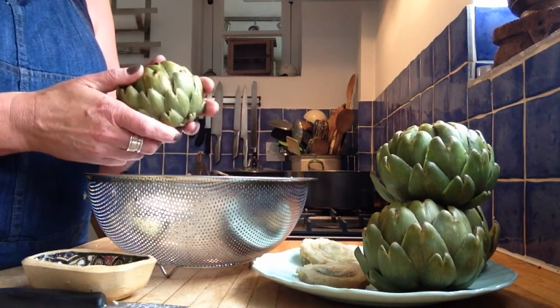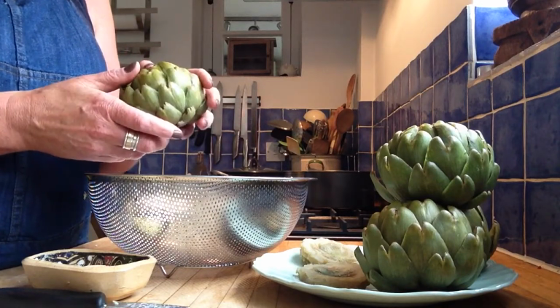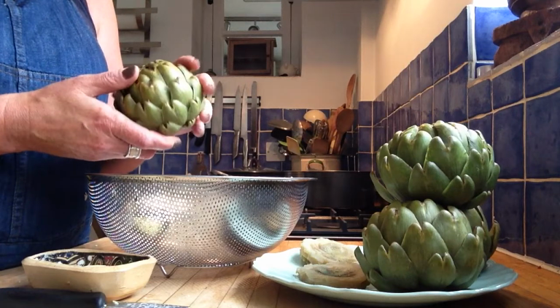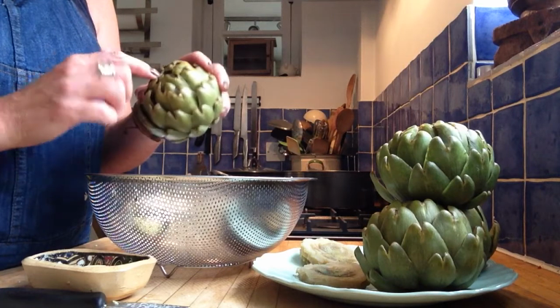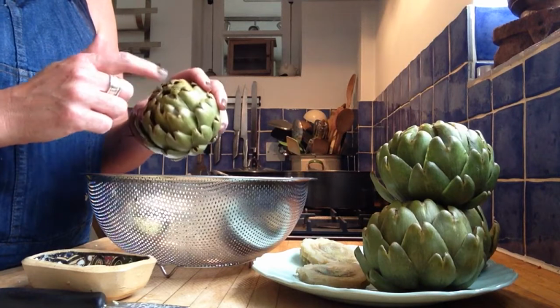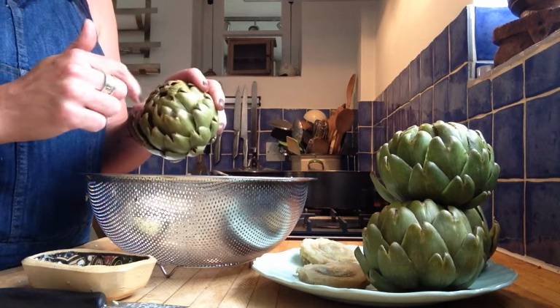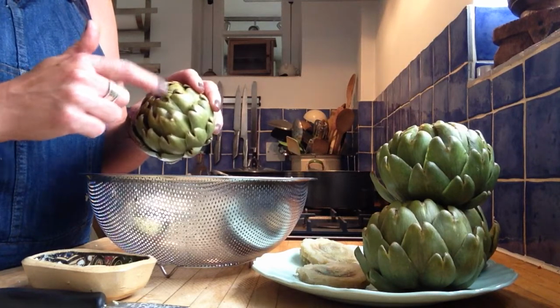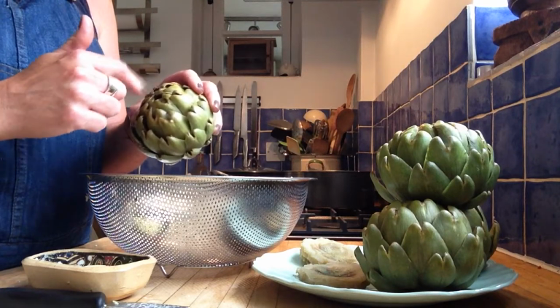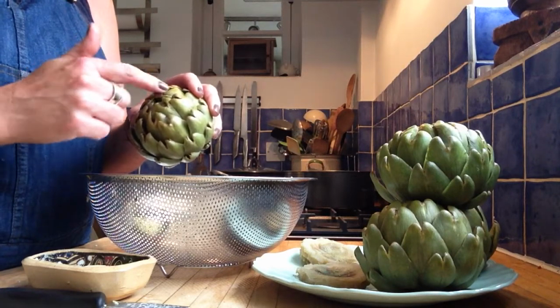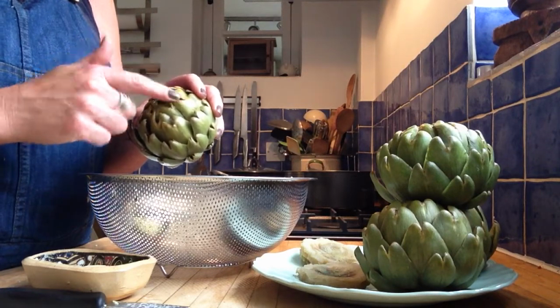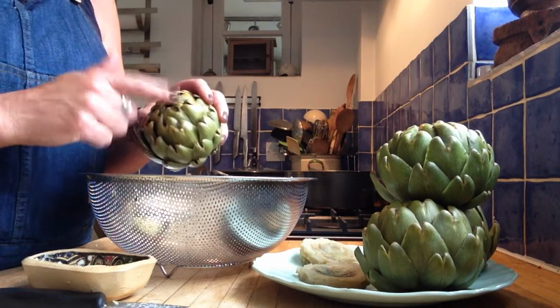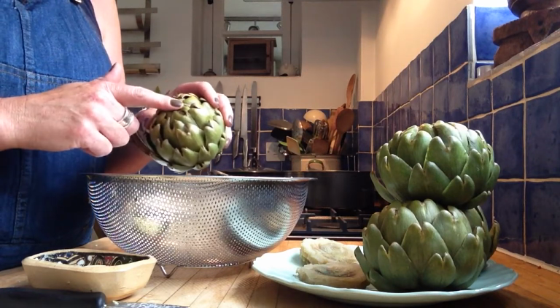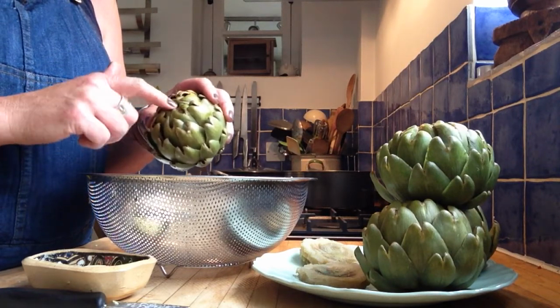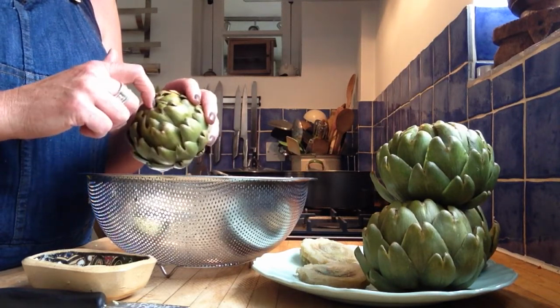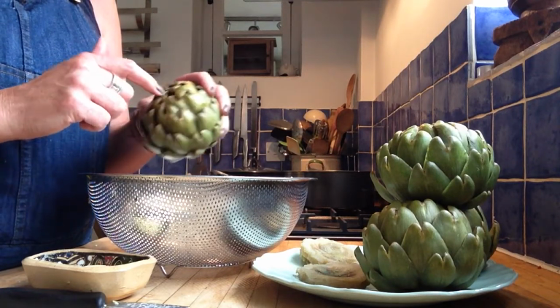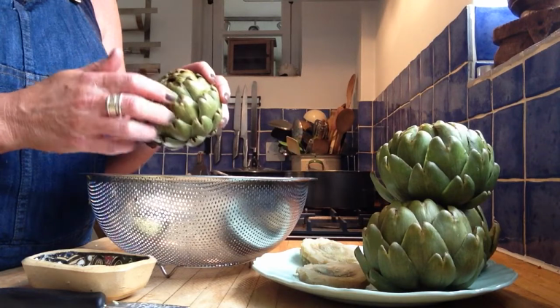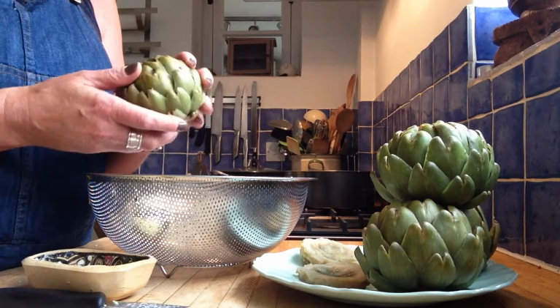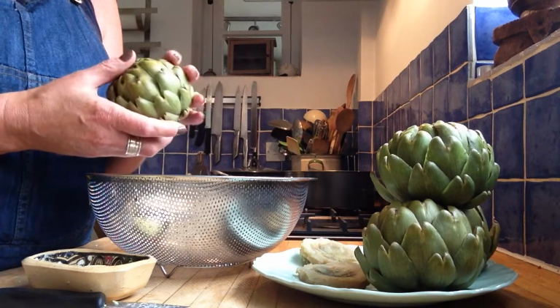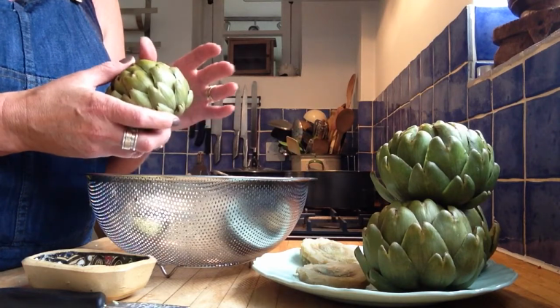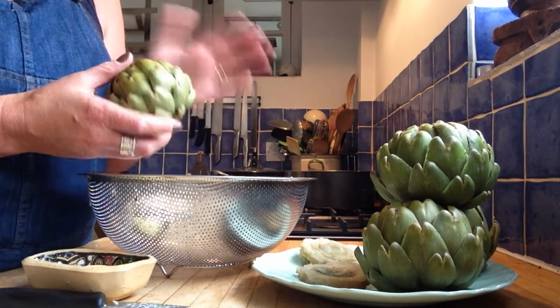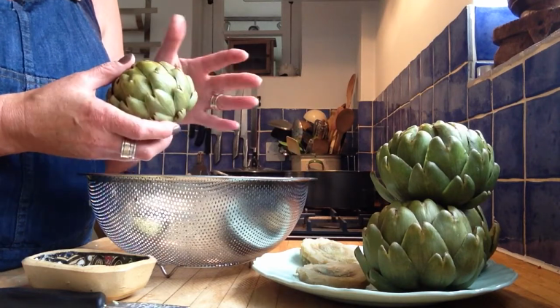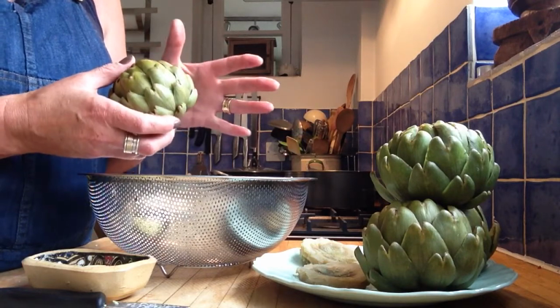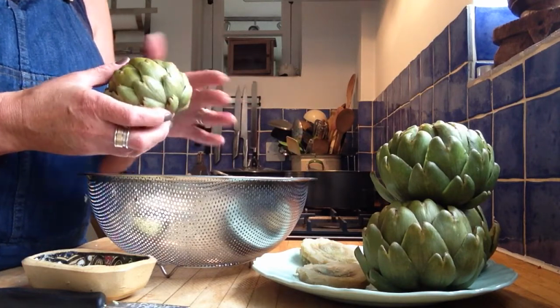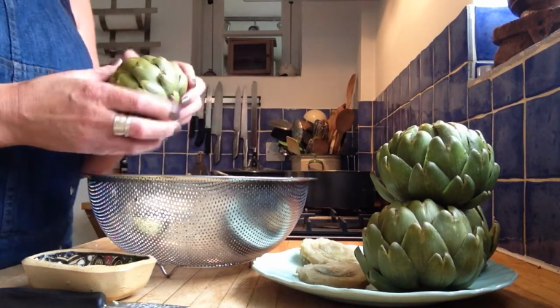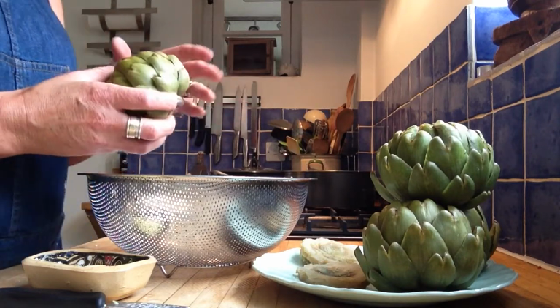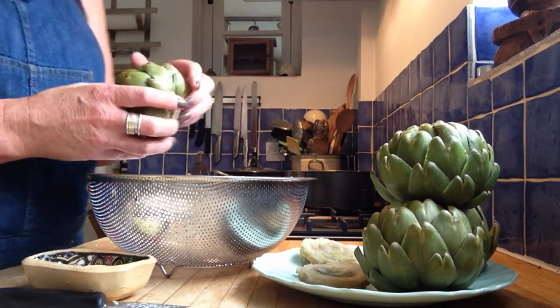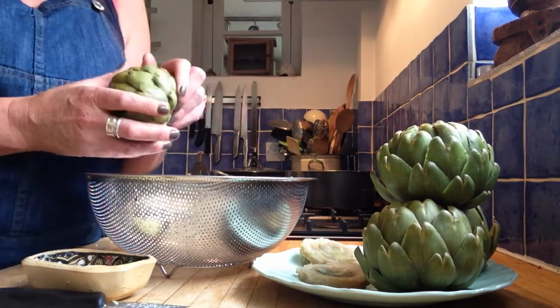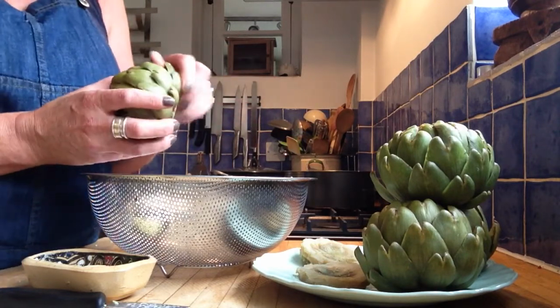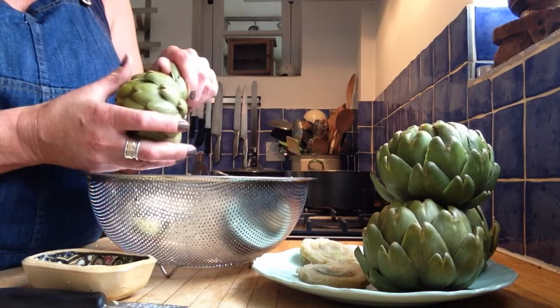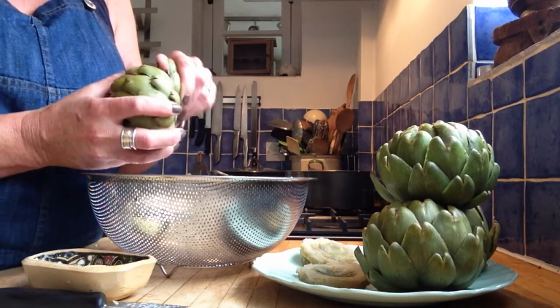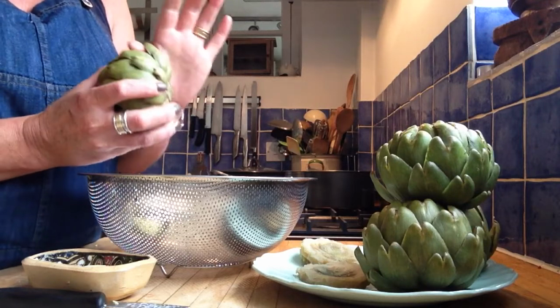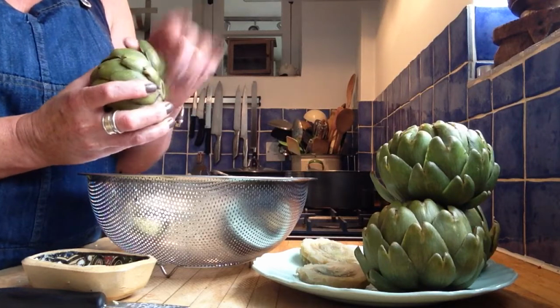Because it's a thistle, inside it's got lots of spiky bits, and you don't want to eat those because they'll get stuck in your throat — and that's why it's called an artichoke, because it will choke you. So, I'm going to show you how I prepare this.